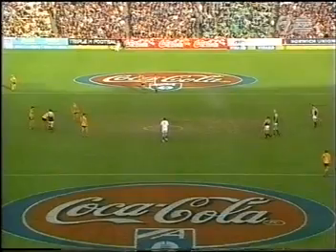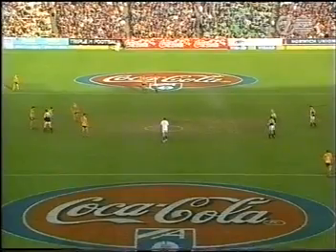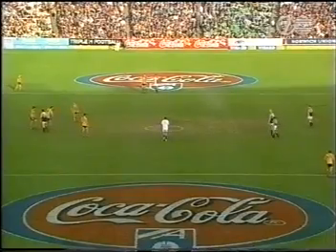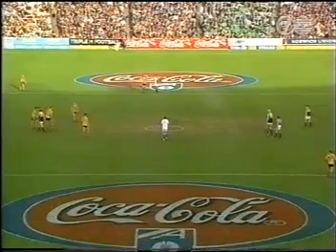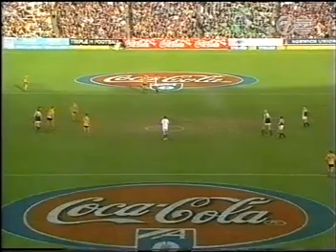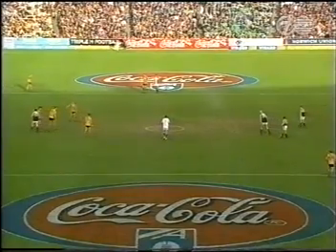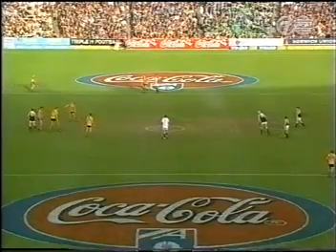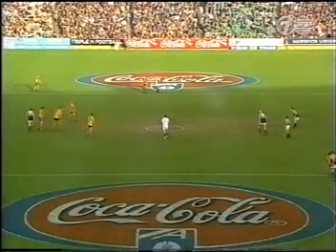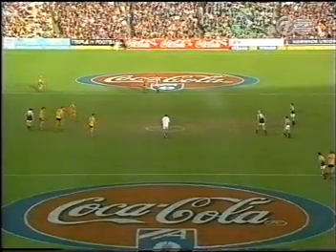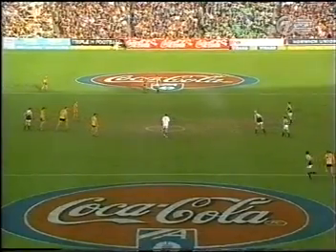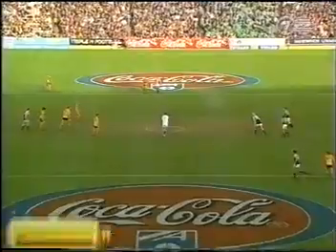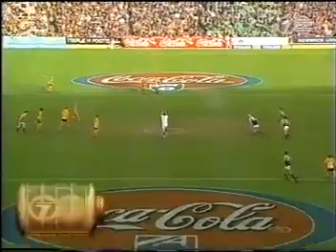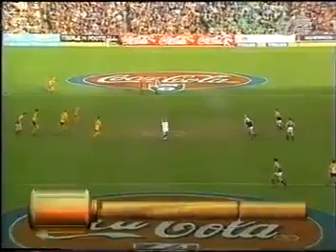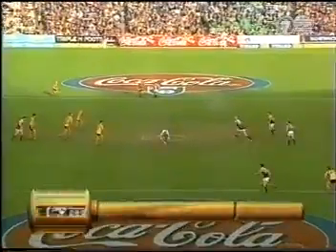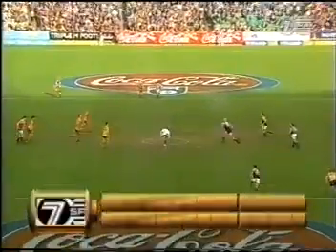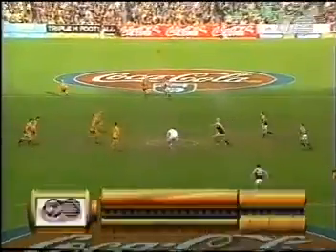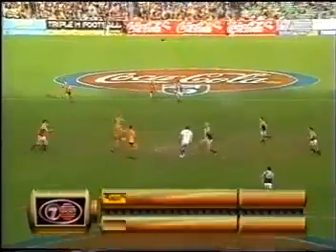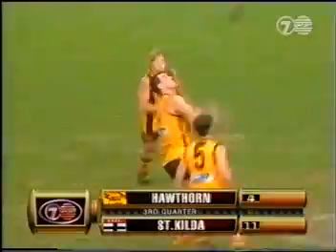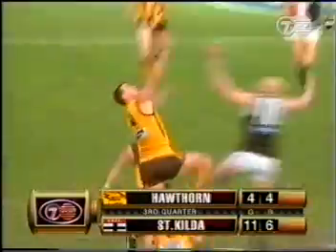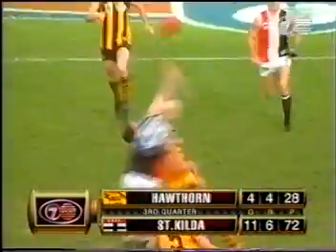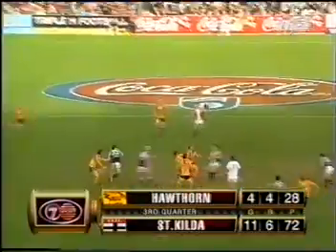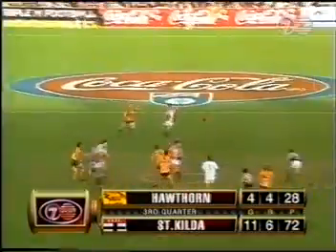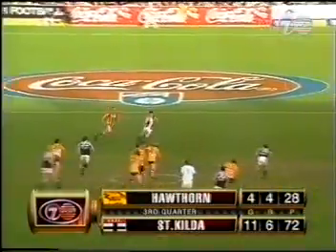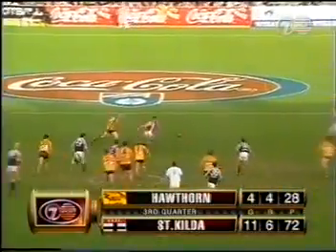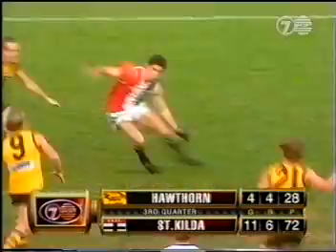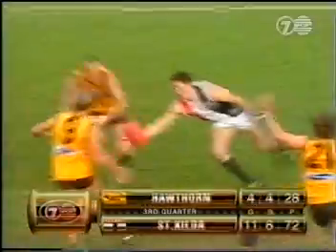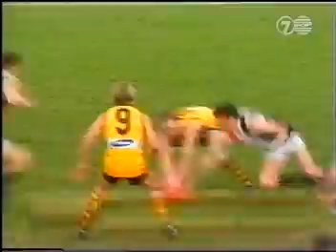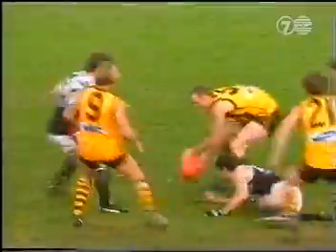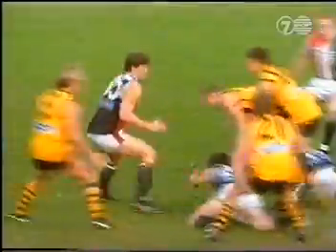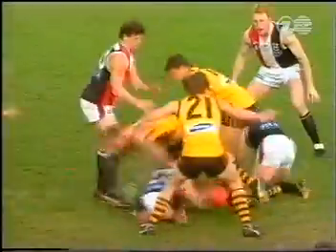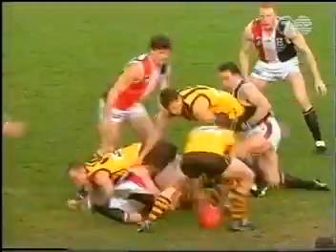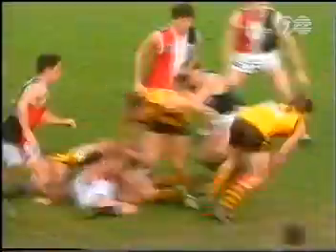The third quarter from Waverley — St Kilda leading by 44 points. On today's display they would certainly give the premiership any sort of a shake that you would like.